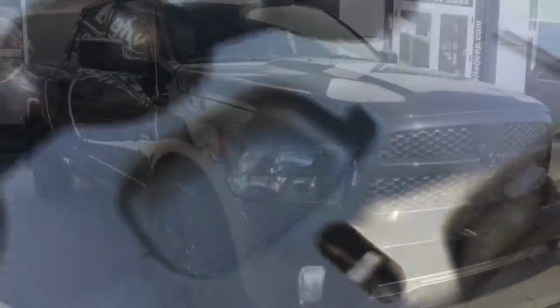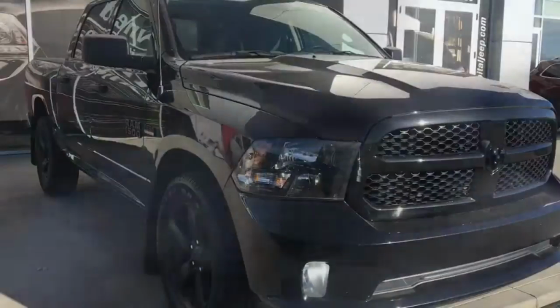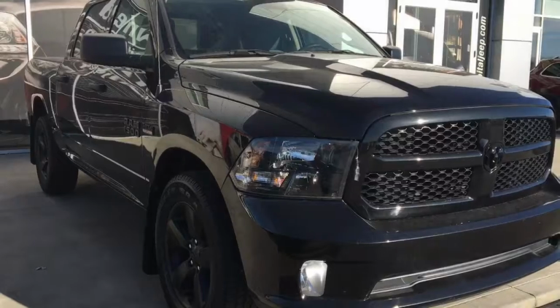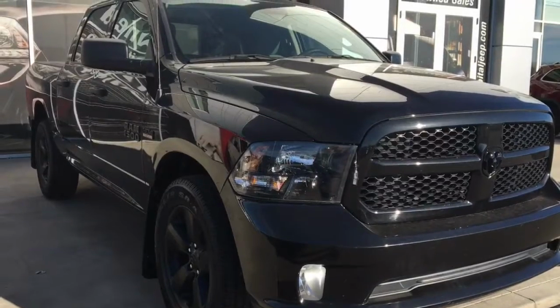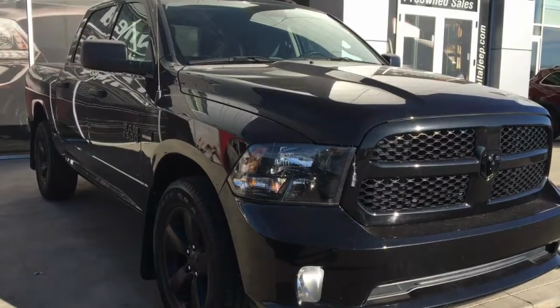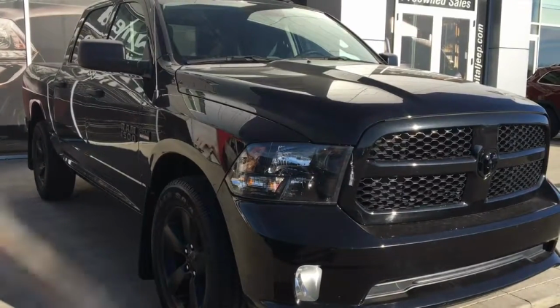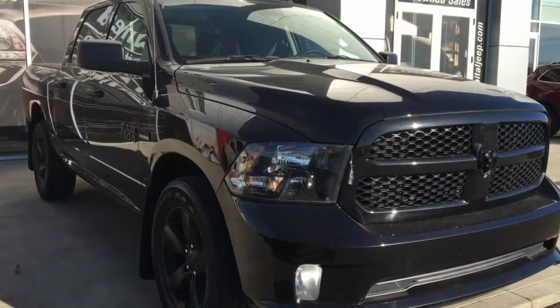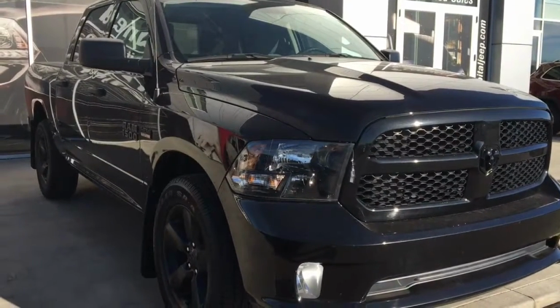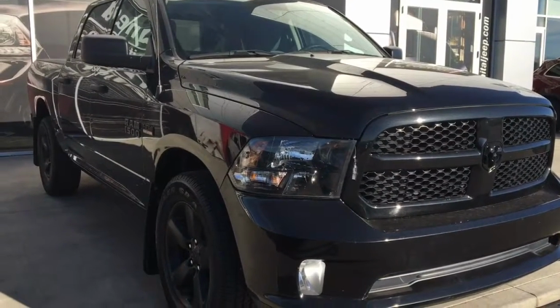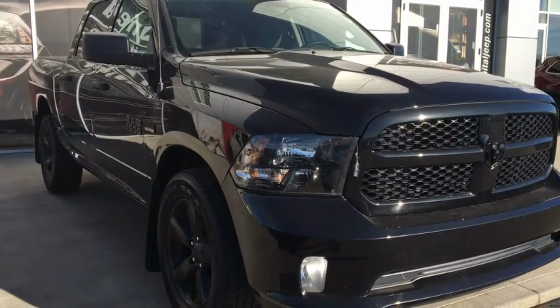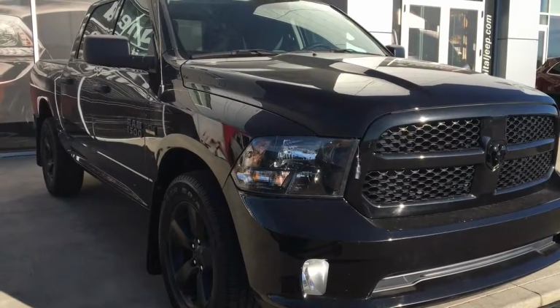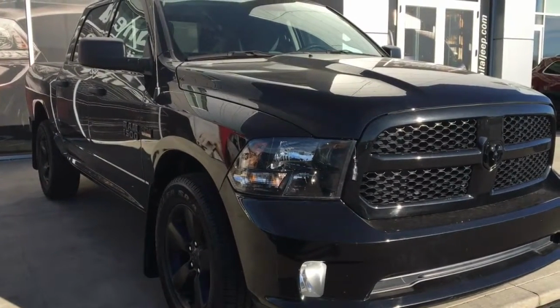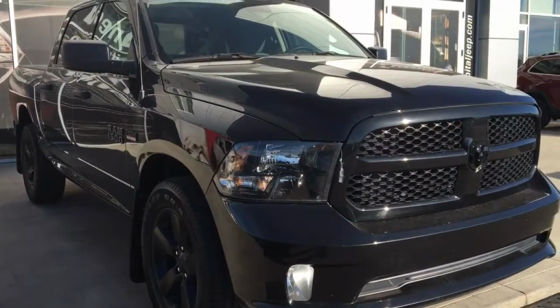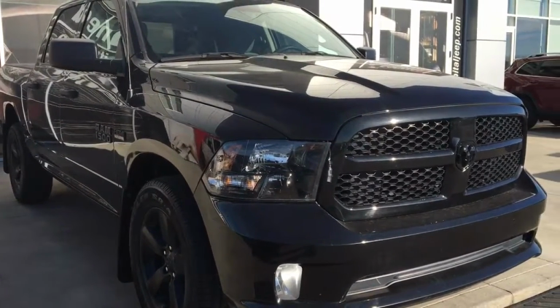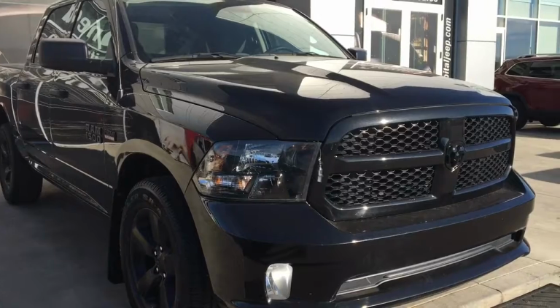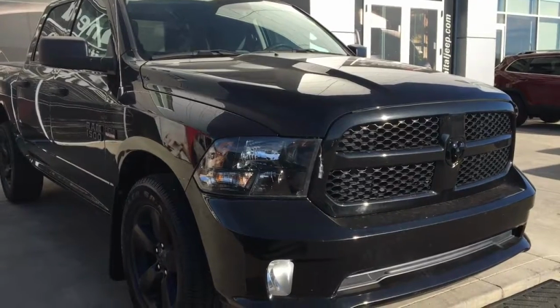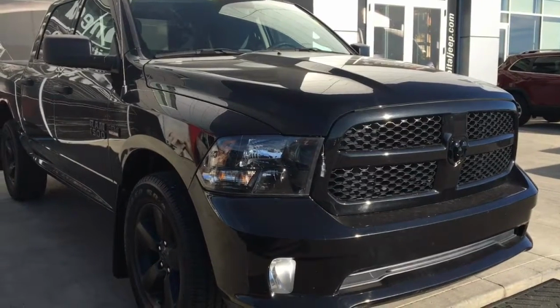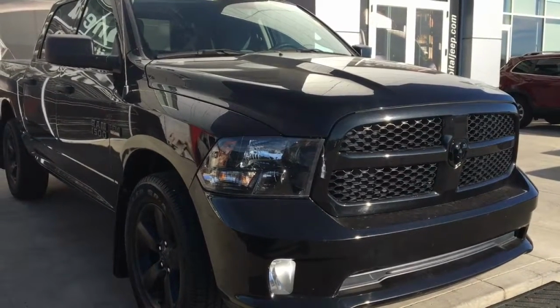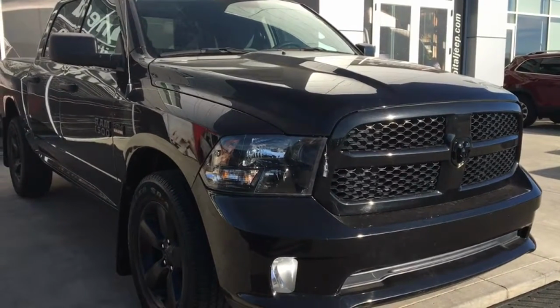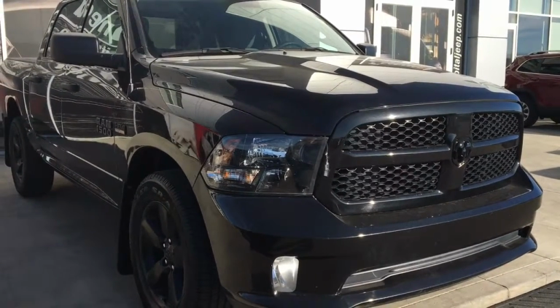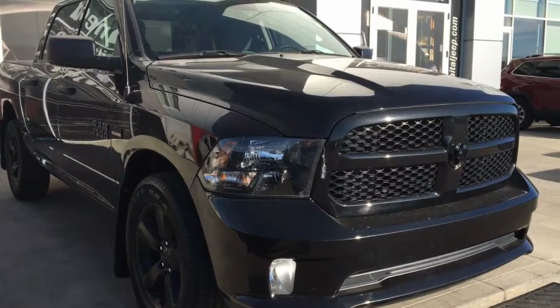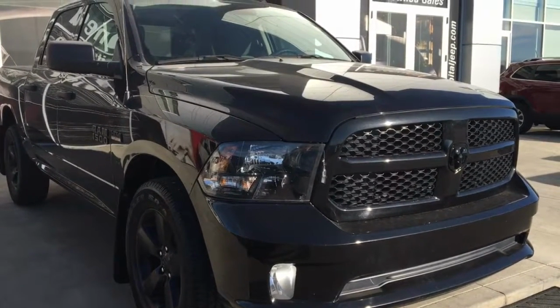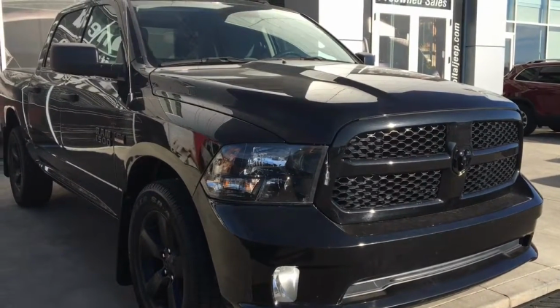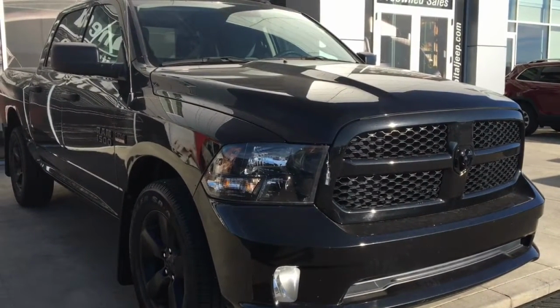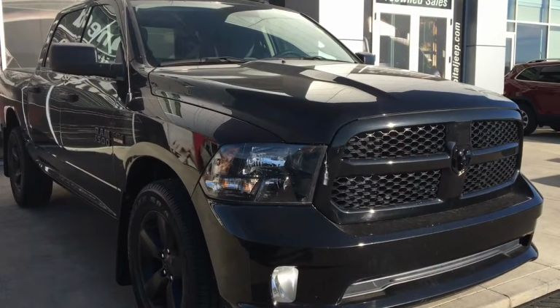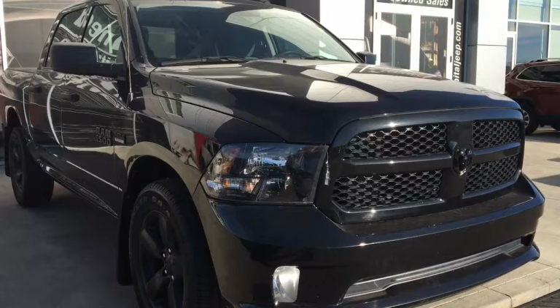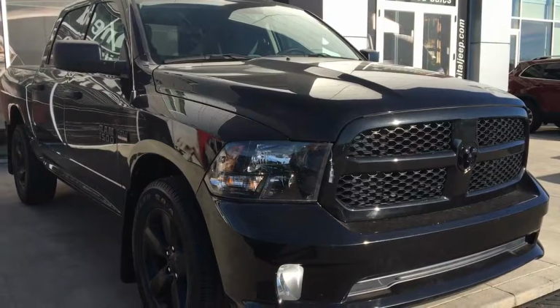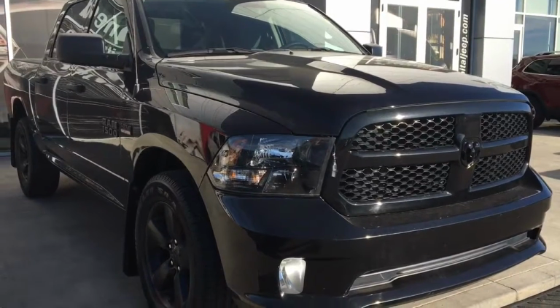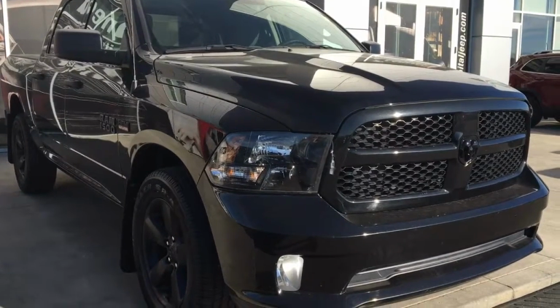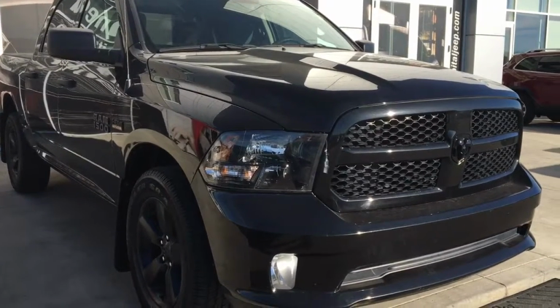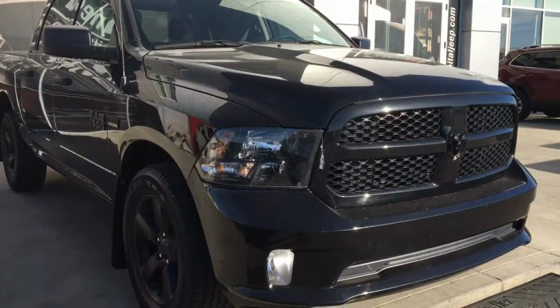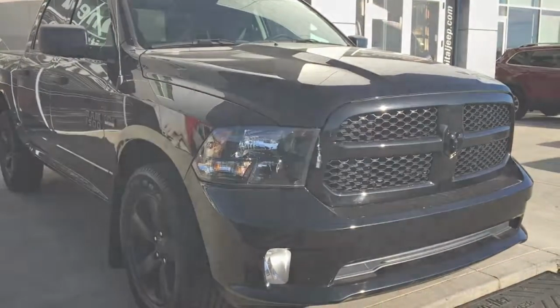So that's my video on this 2017 Ram 1500 ST Crew Cab in brilliant black crystal pearl. If you want to come check it out for yourself, we're at 1311 101st Street, Southwest Edmonton. Hope to see you soon at Capital Jeep.